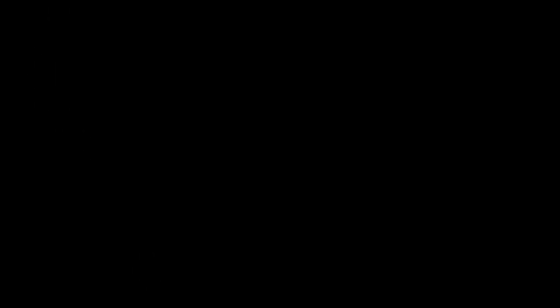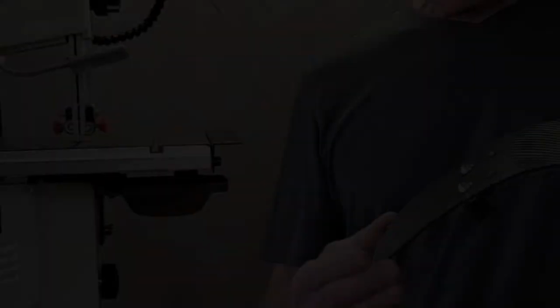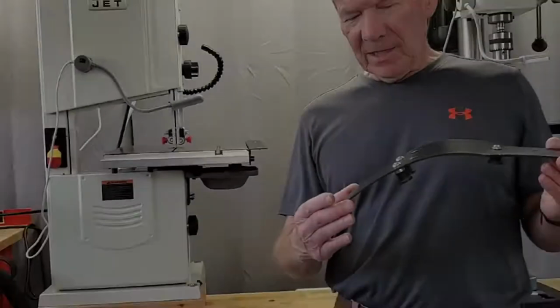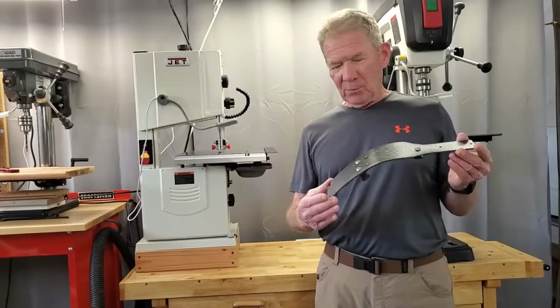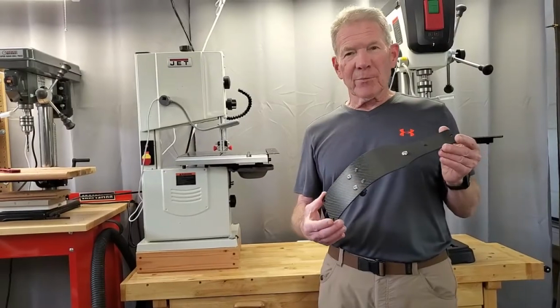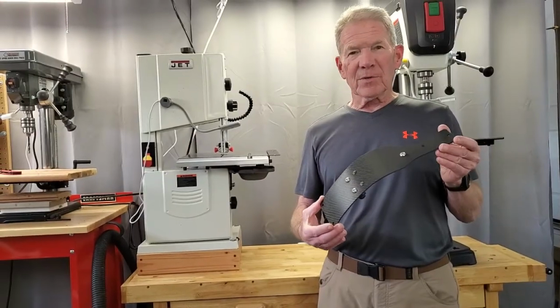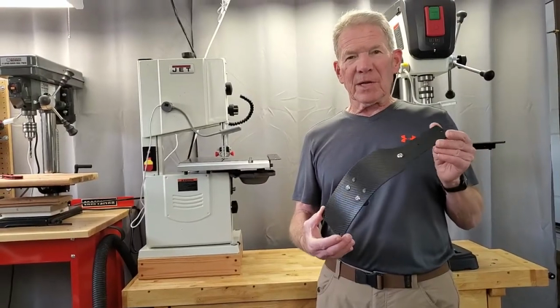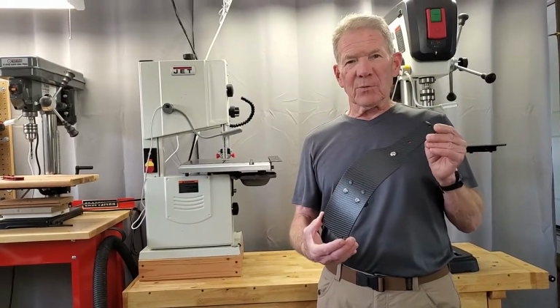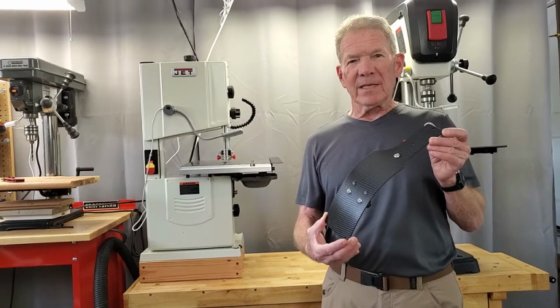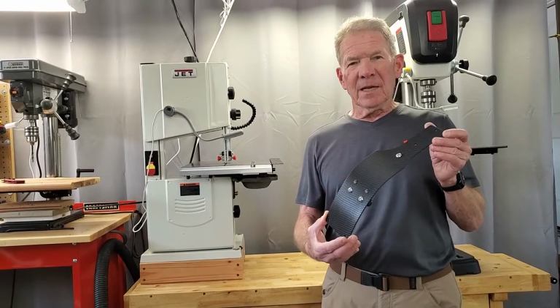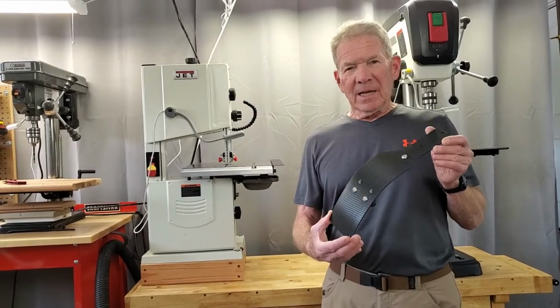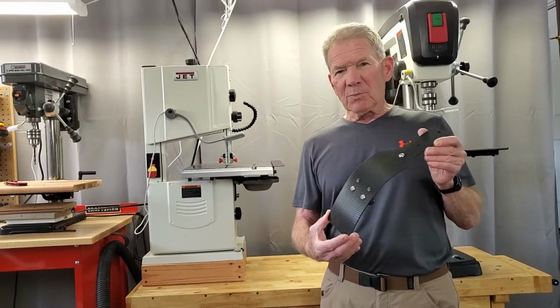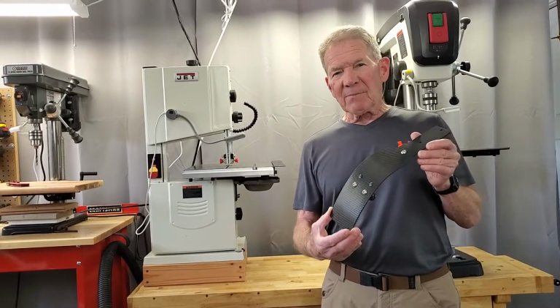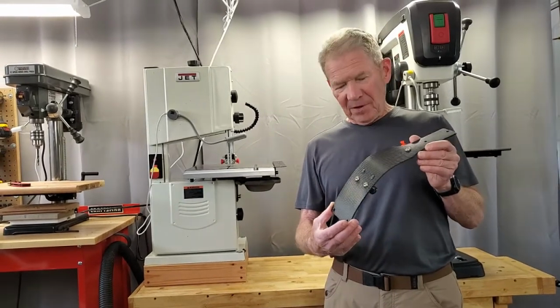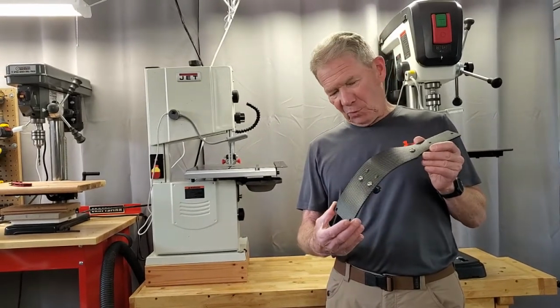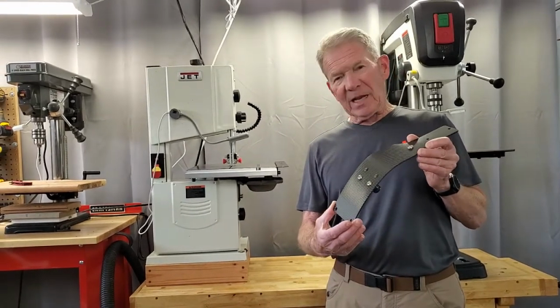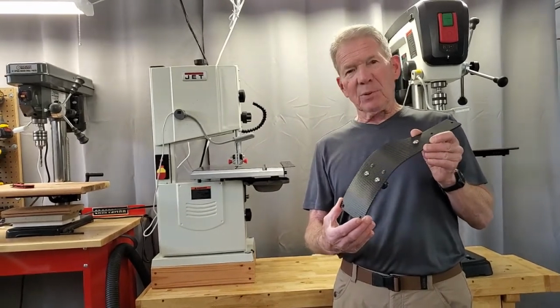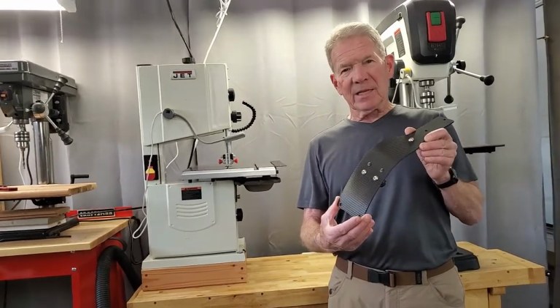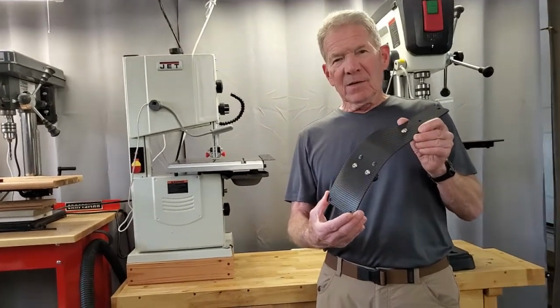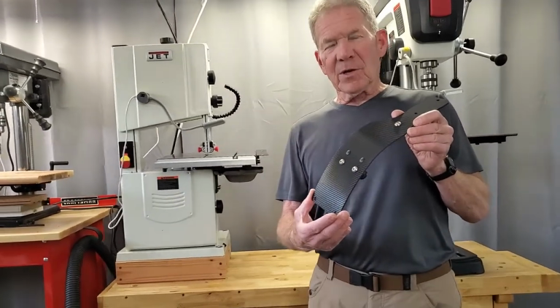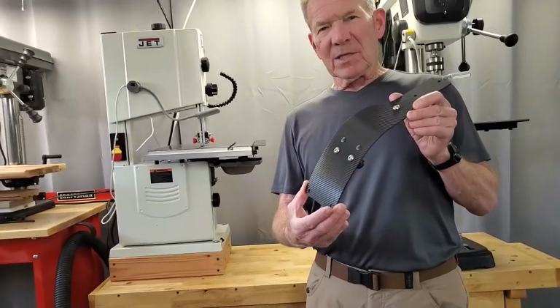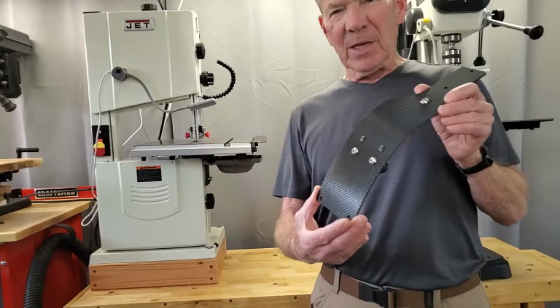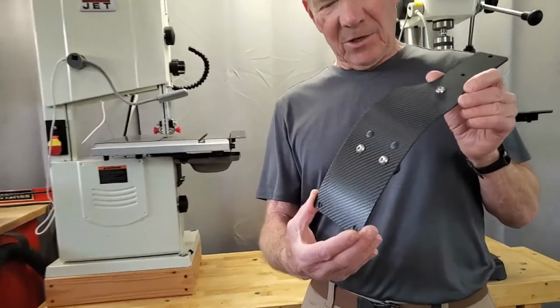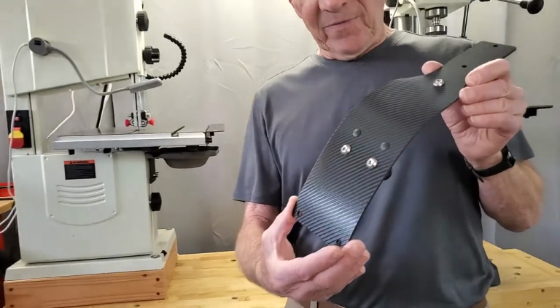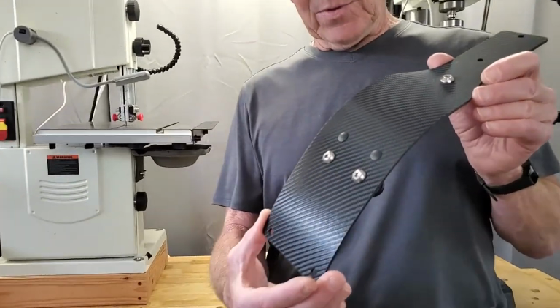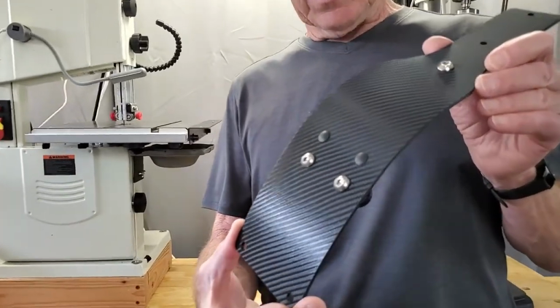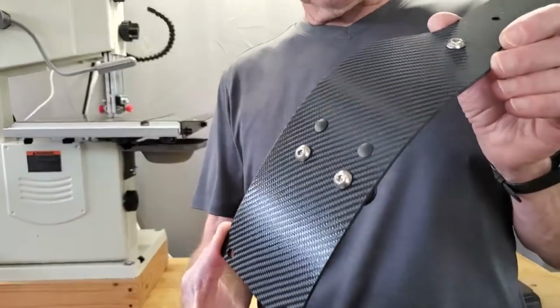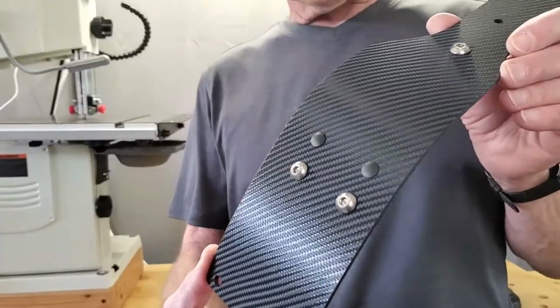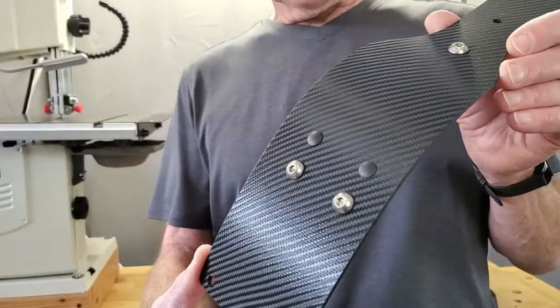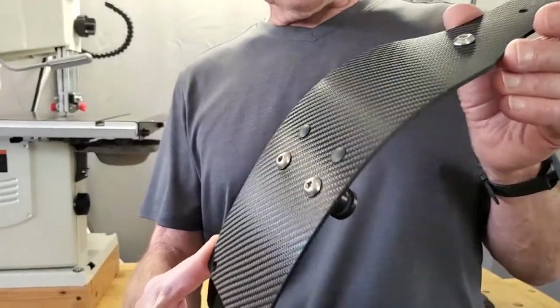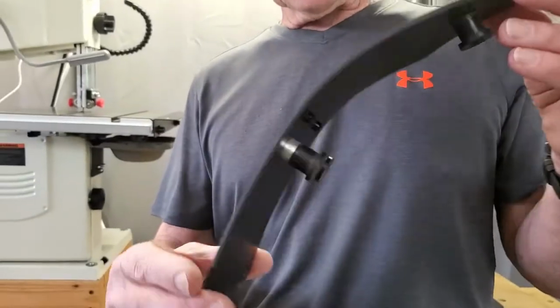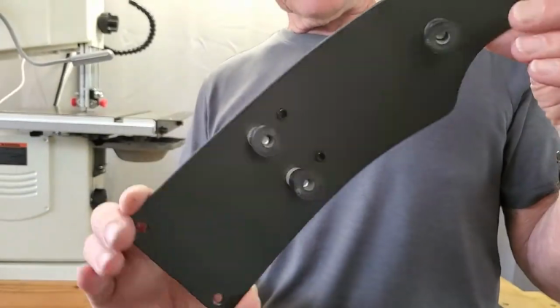Hi, I'm Ron. I designed one of the original skidblades in 2018 and it was black, but I found this more aesthetically pleasing material. It's a simulated carbon fiber — it's not the real deal, but it sure looks a lot nicer.